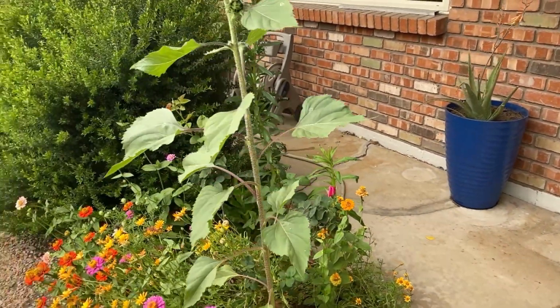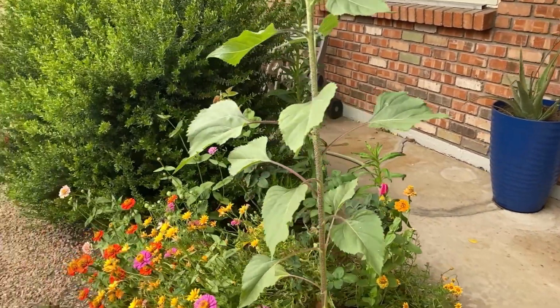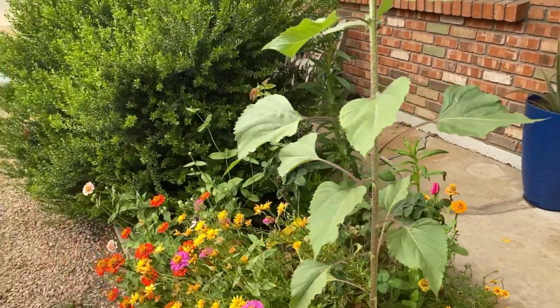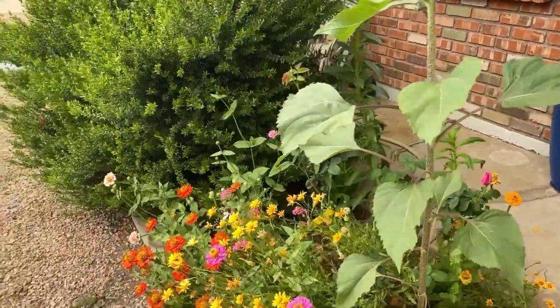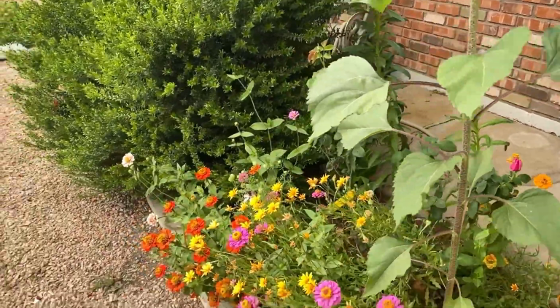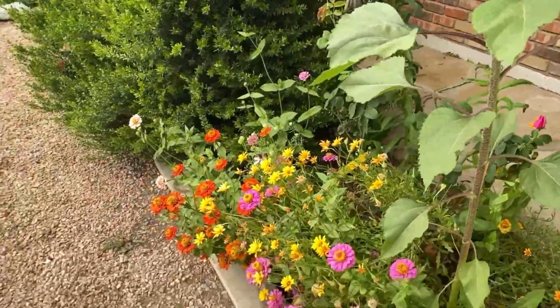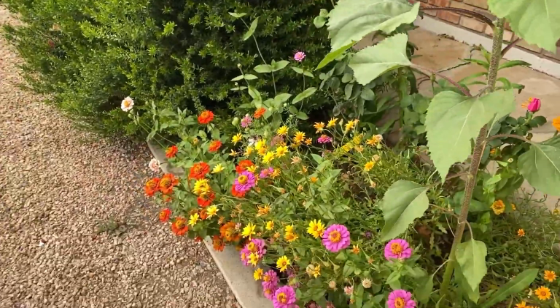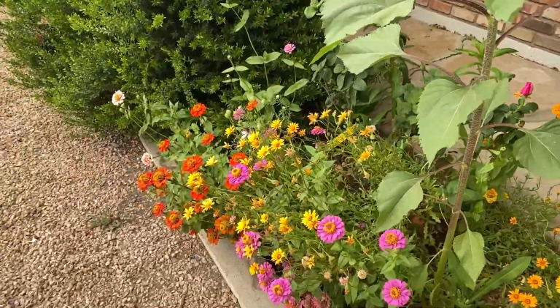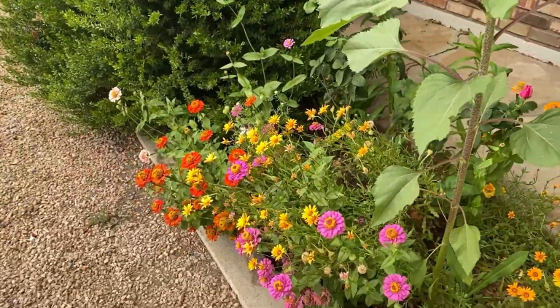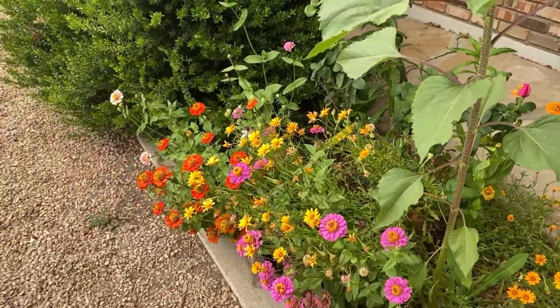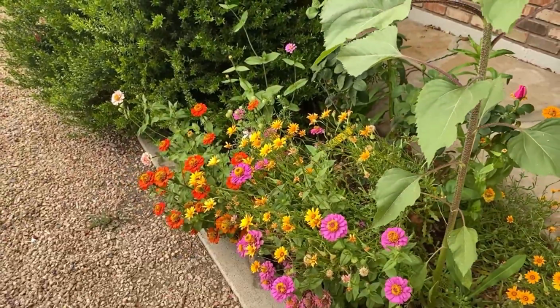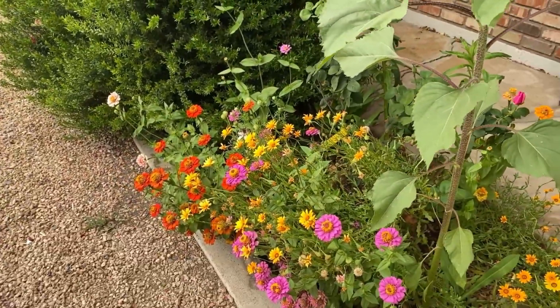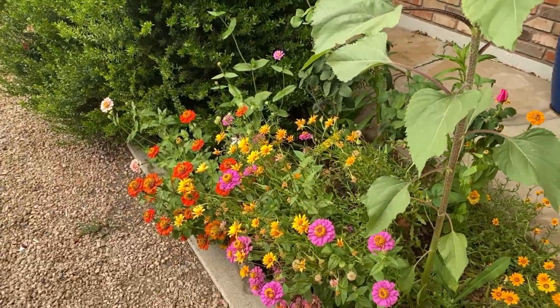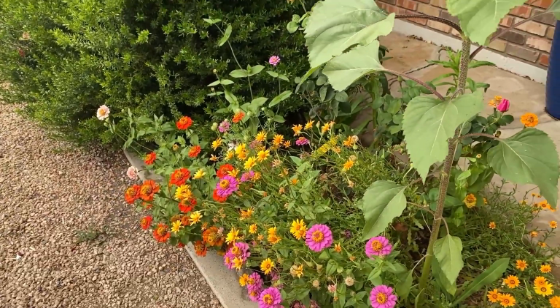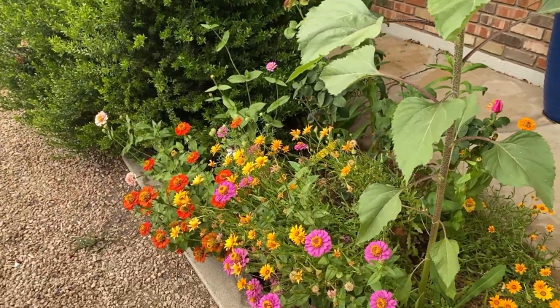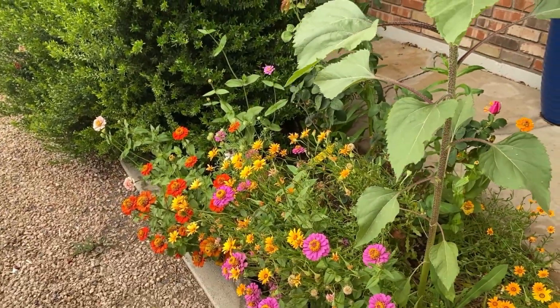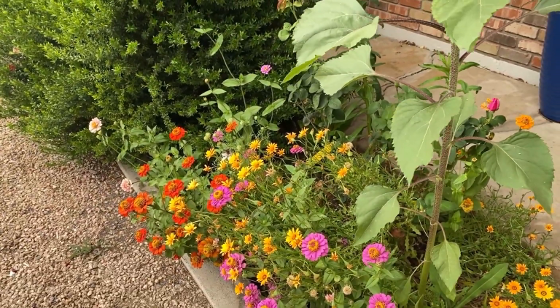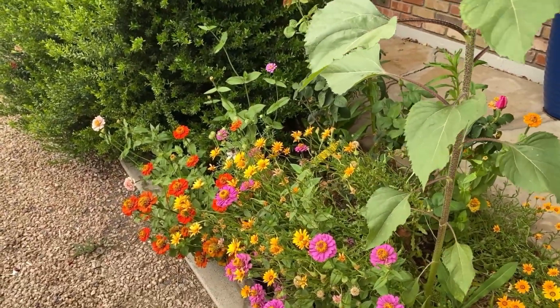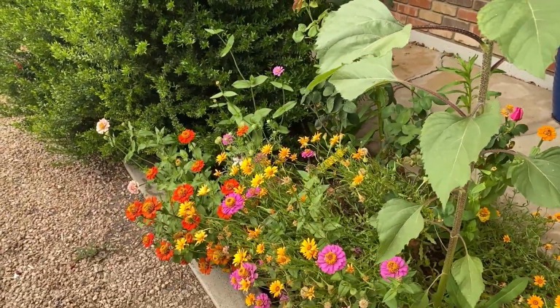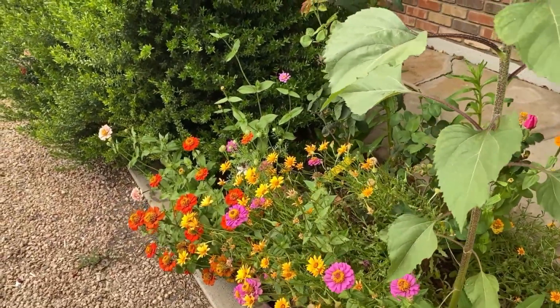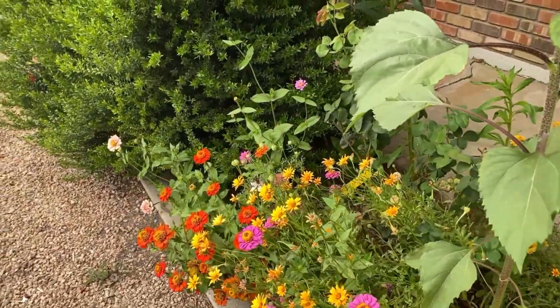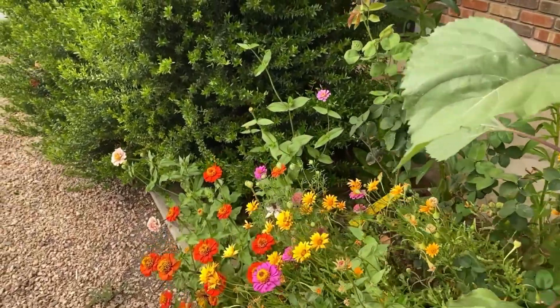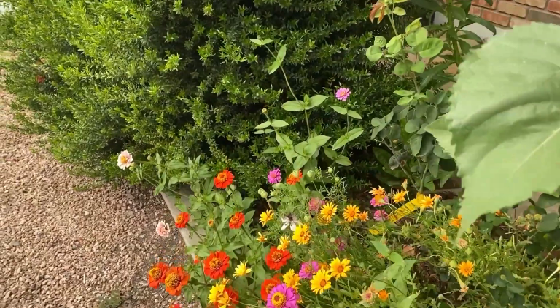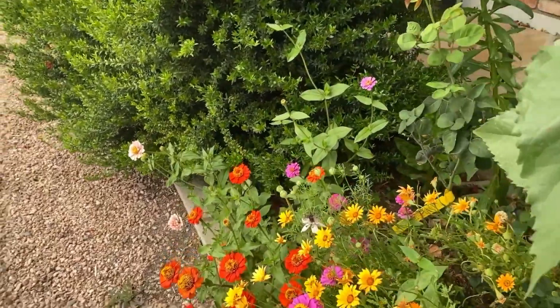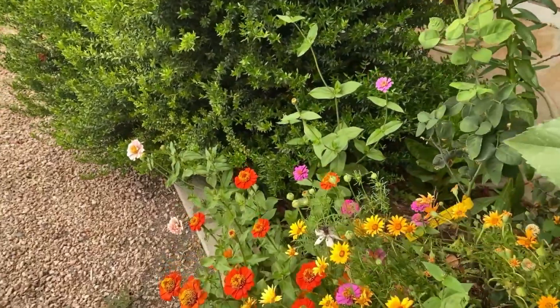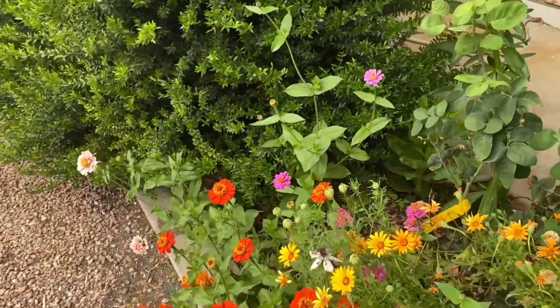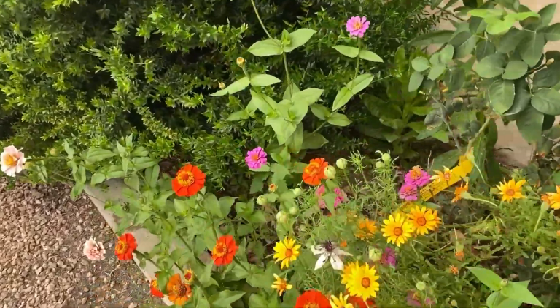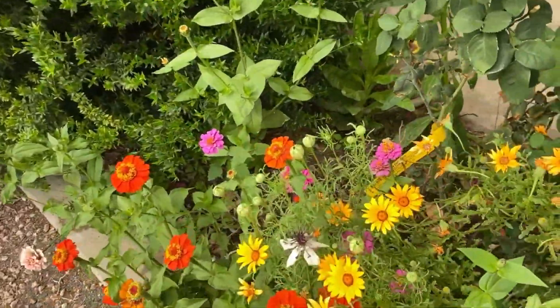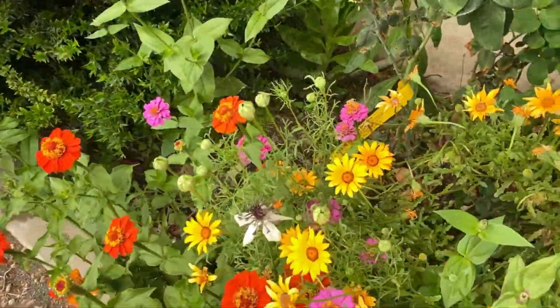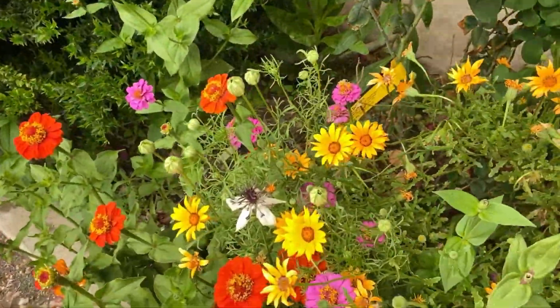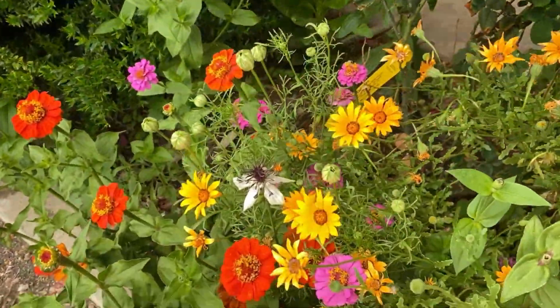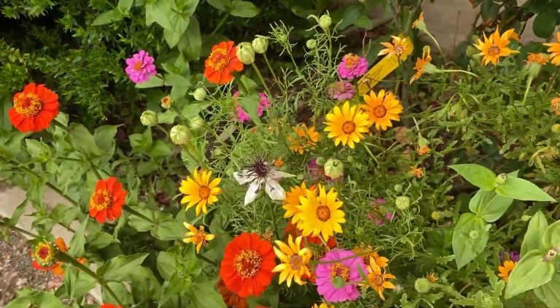Thank you for joining us for the April garden tour. Well, it's okay if things bolt.